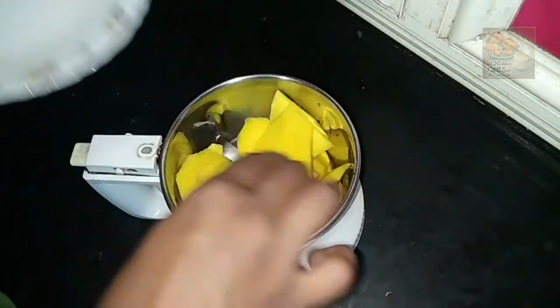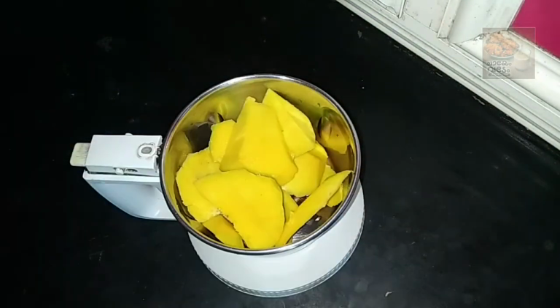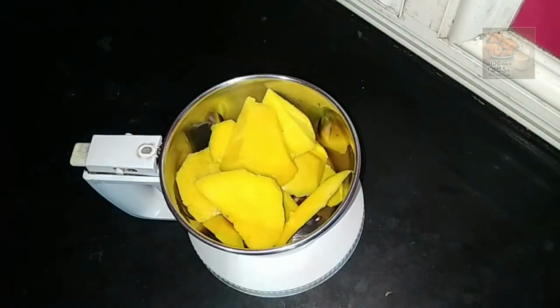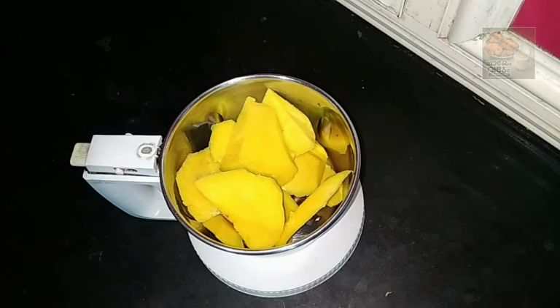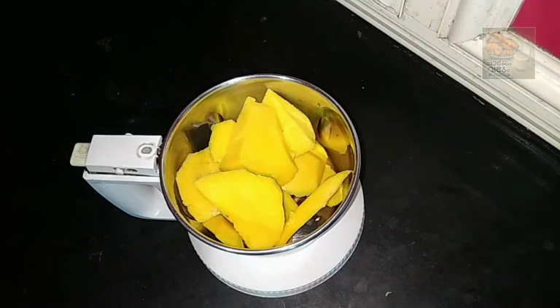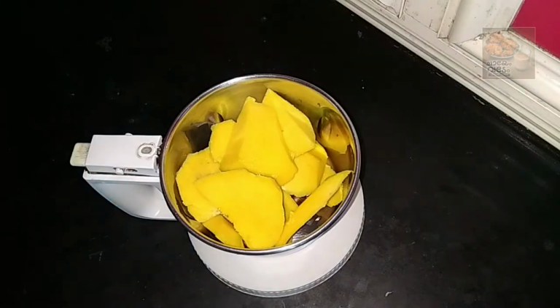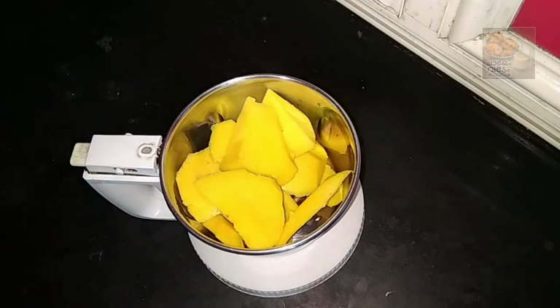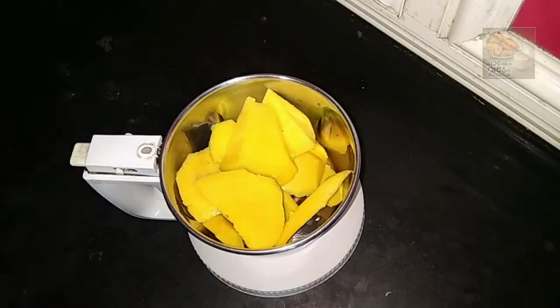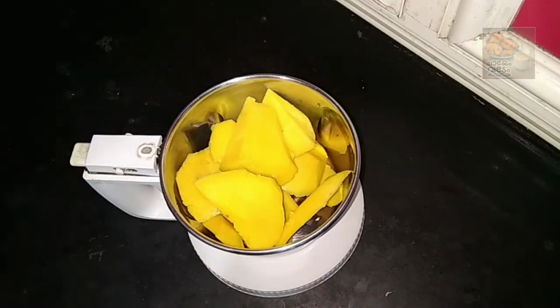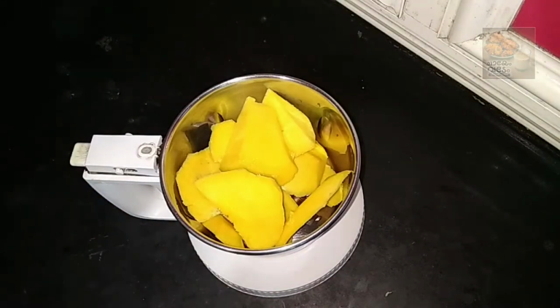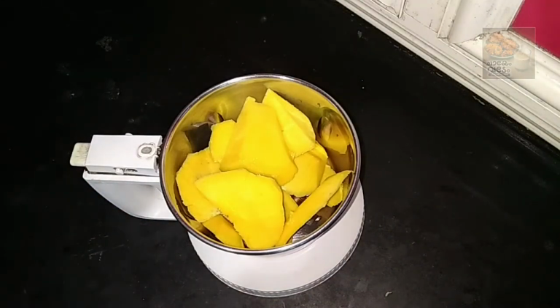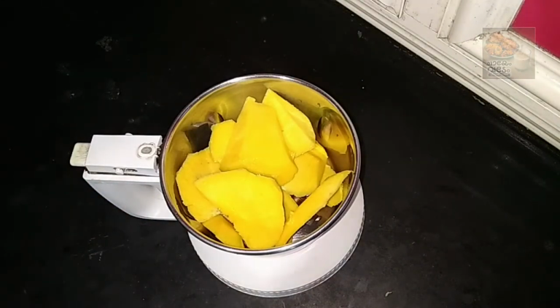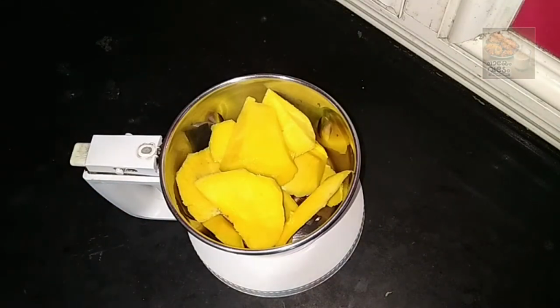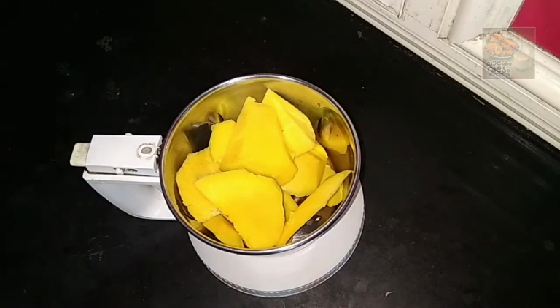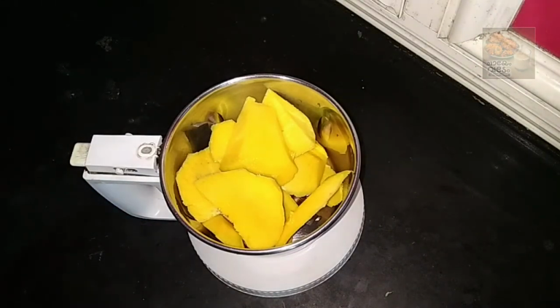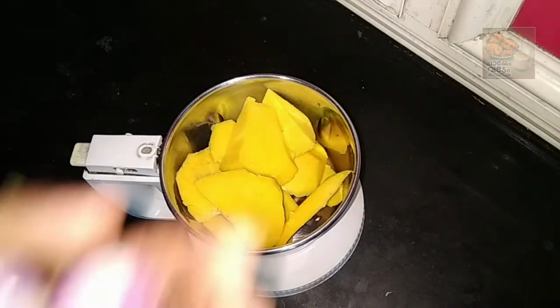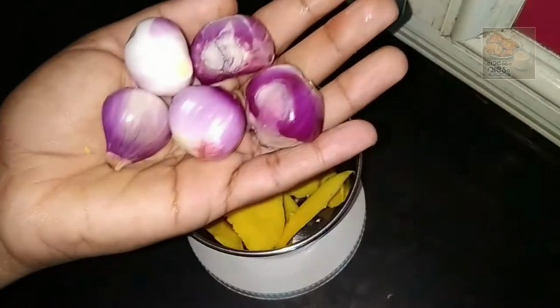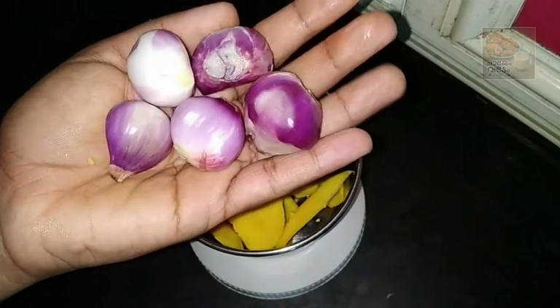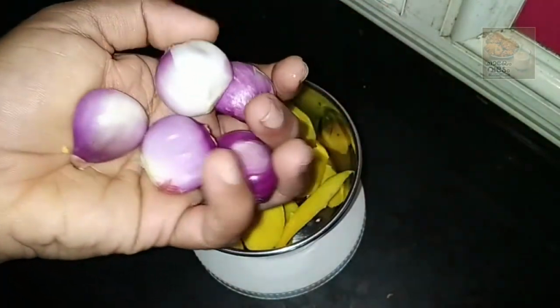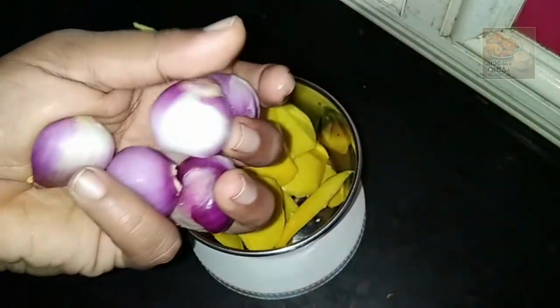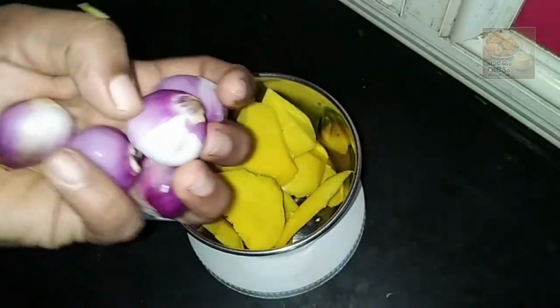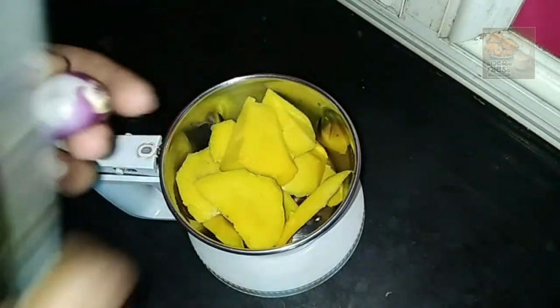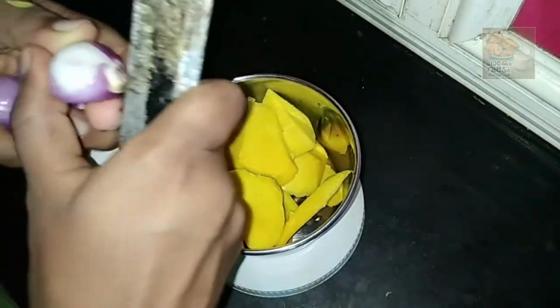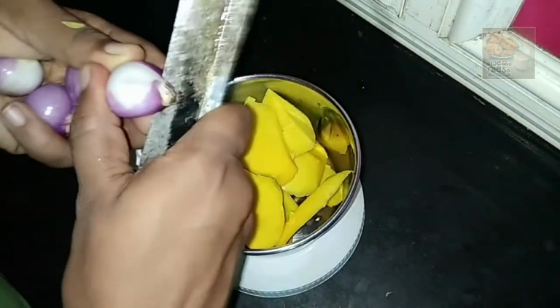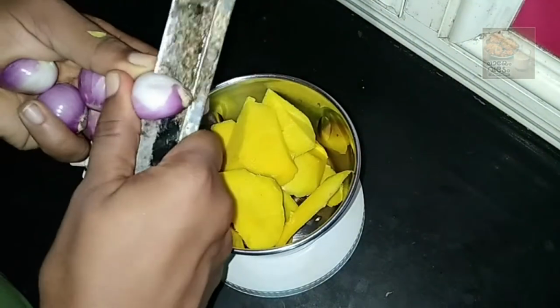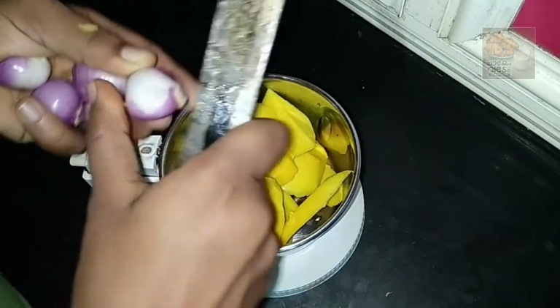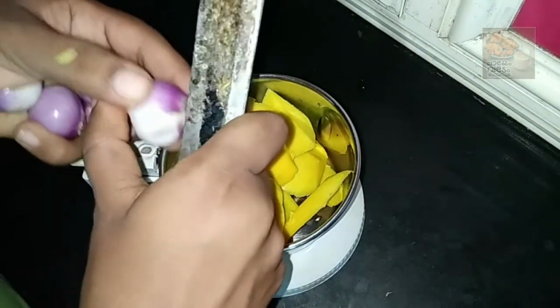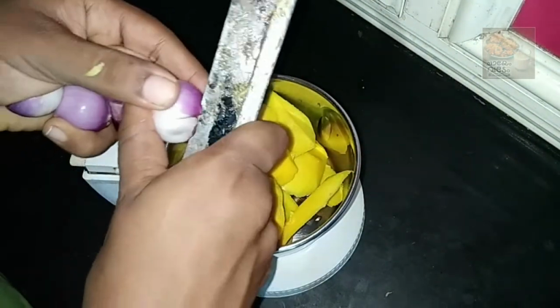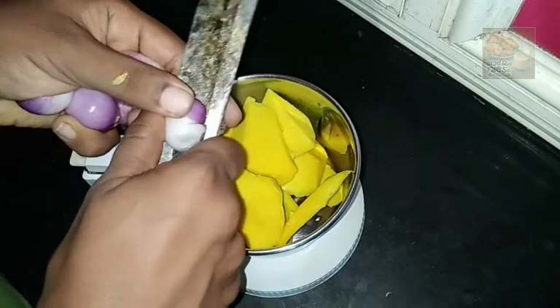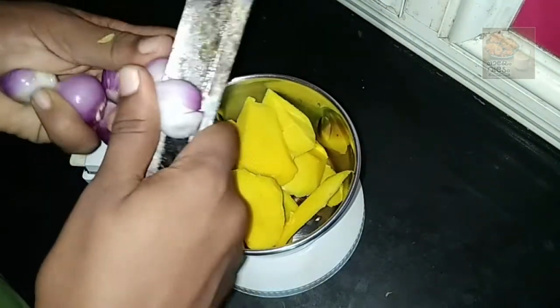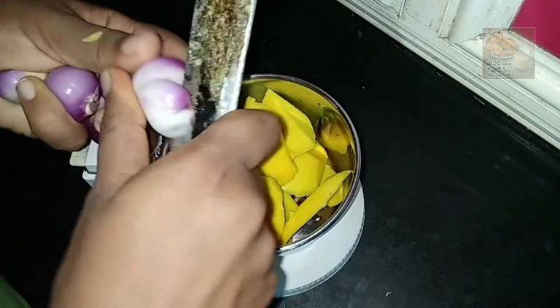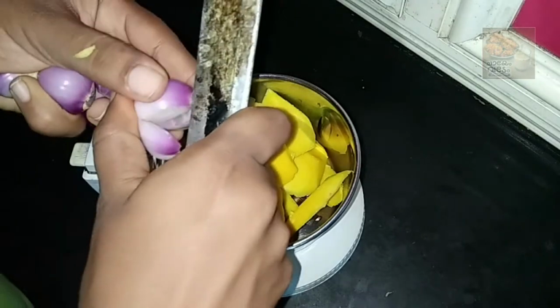We're ready to make the mango season. We're ready to make the mango. Just mix the ingredients.